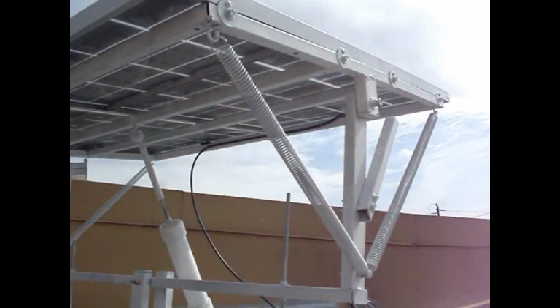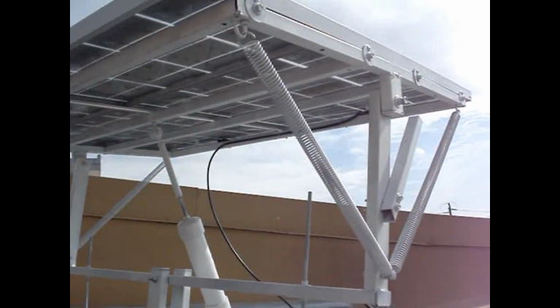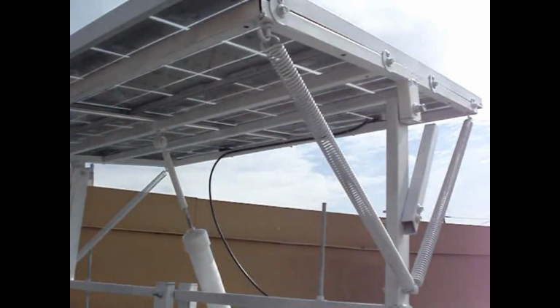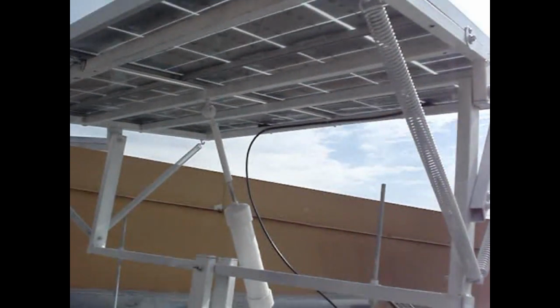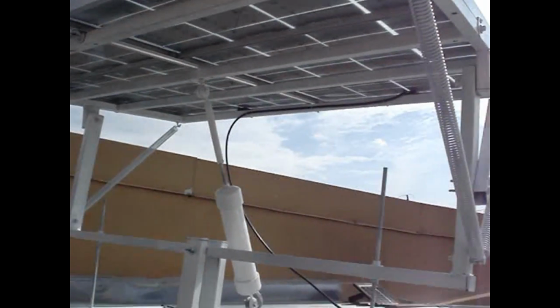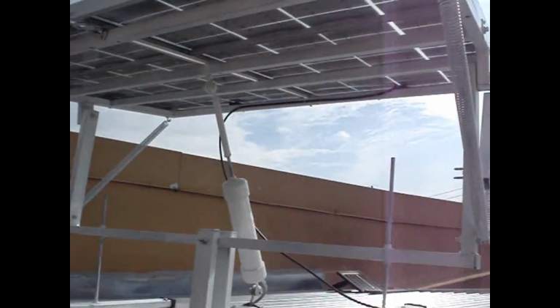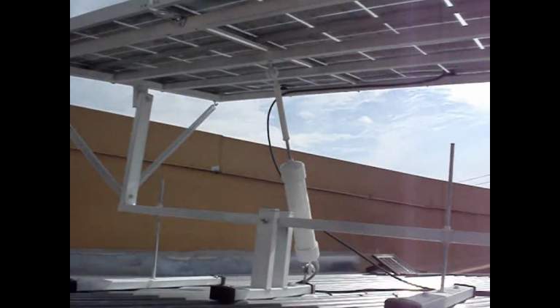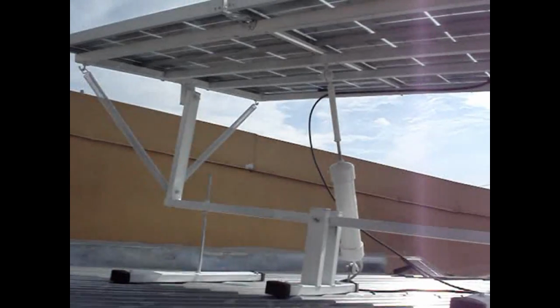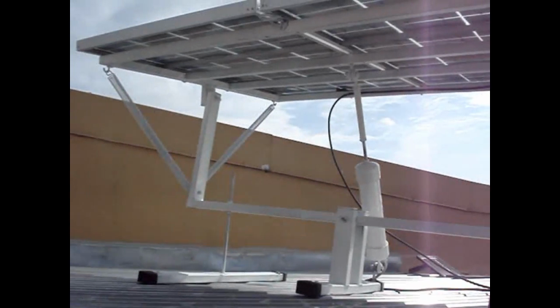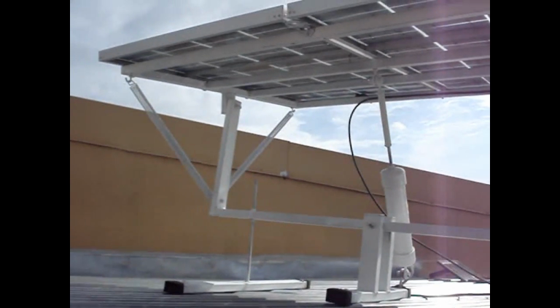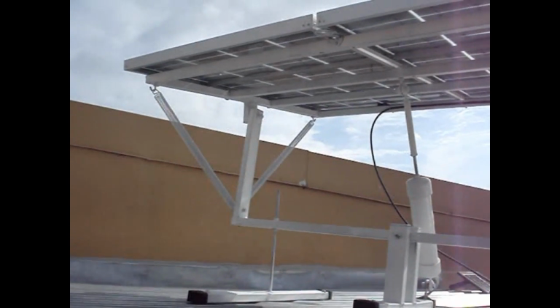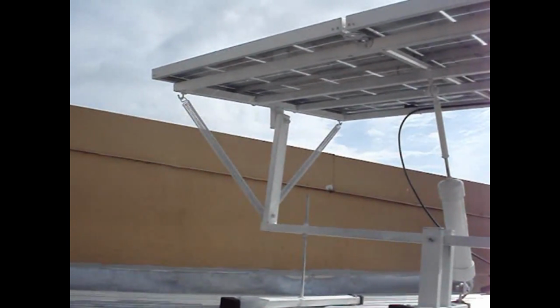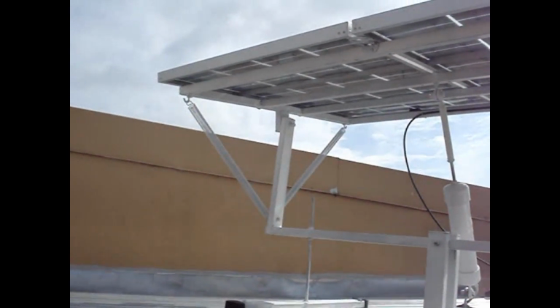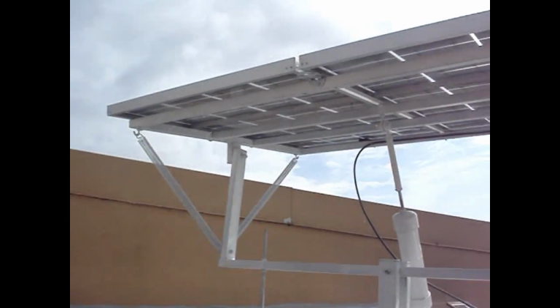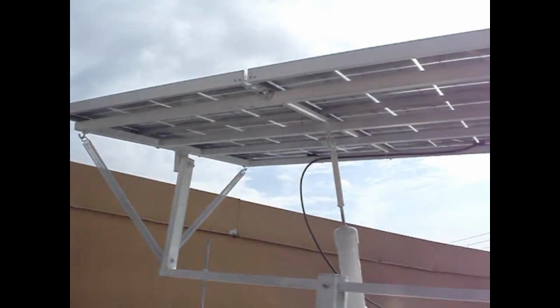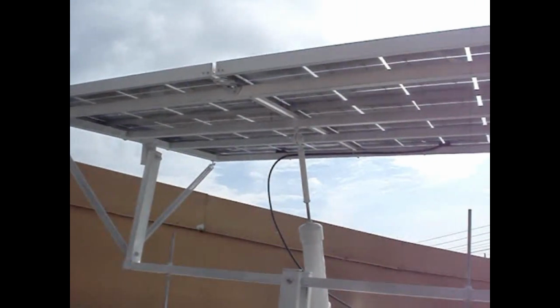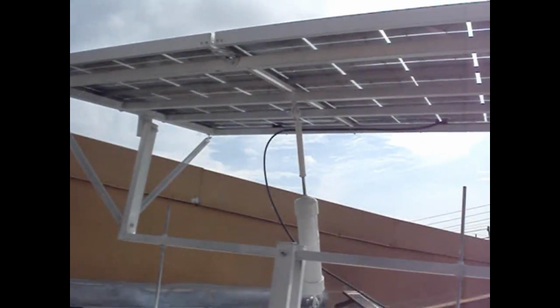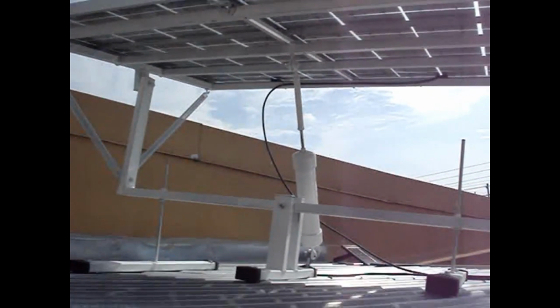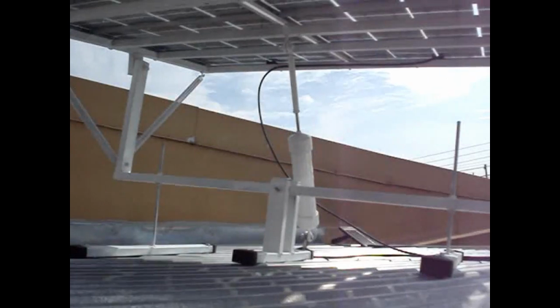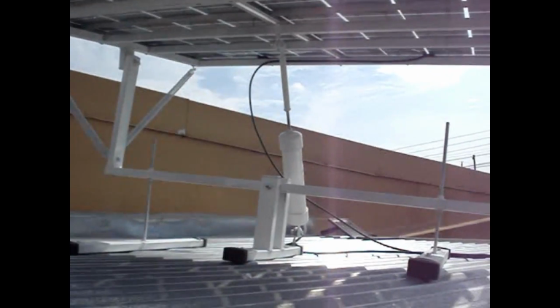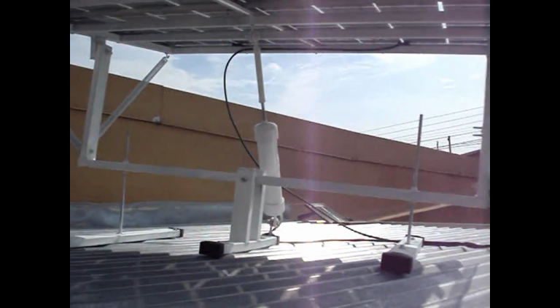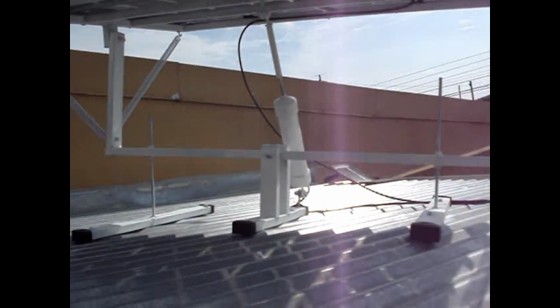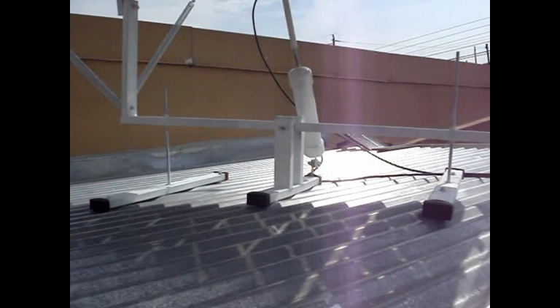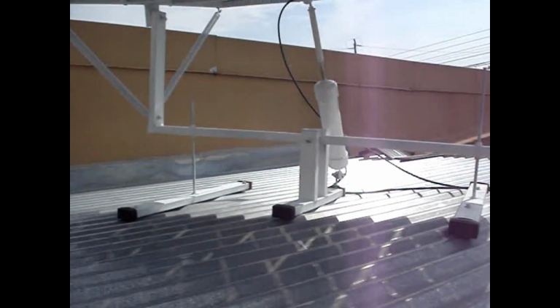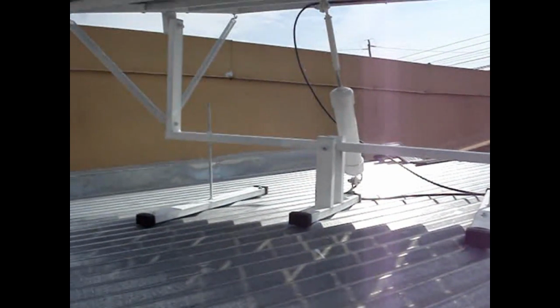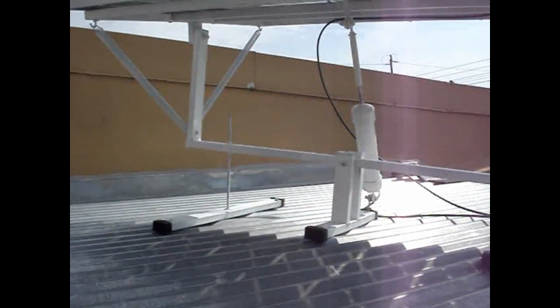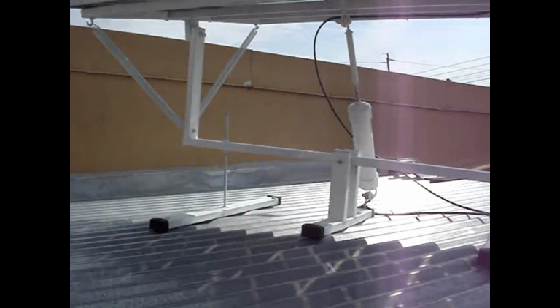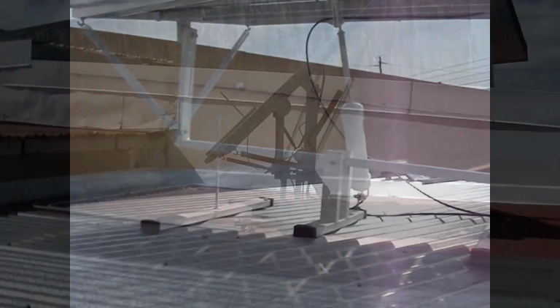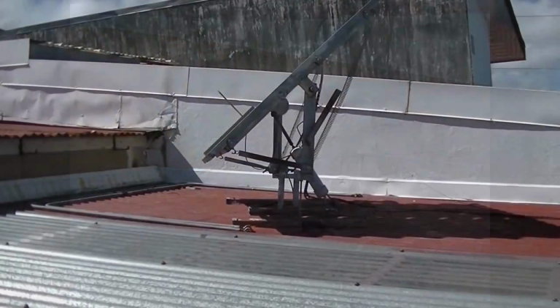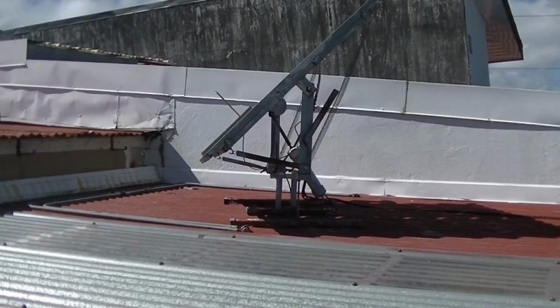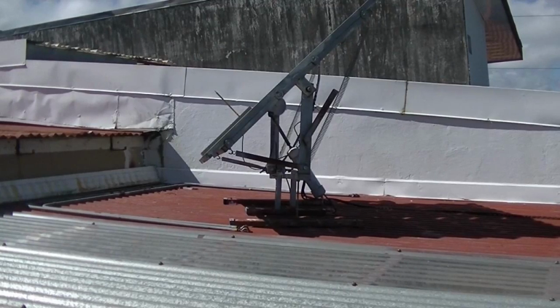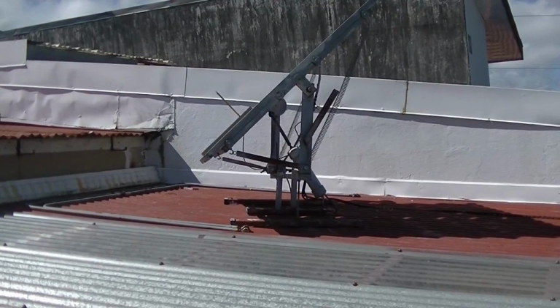The only problem I had was the solar charge controller went bad and I replaced it, but as far as the tracker goes, the actuator and all the mechanisms have been working flawlessly.